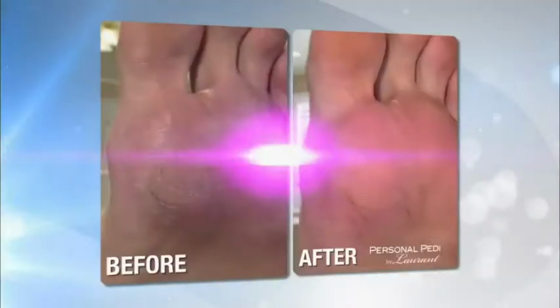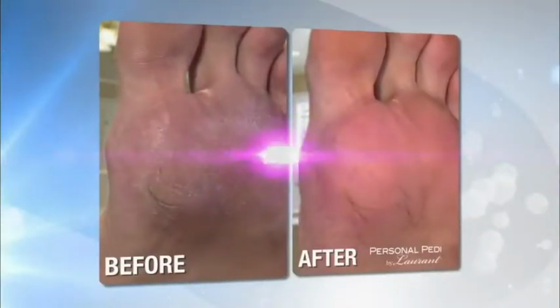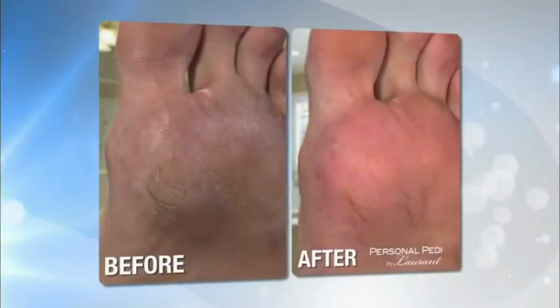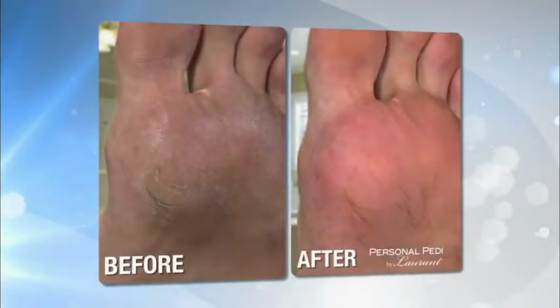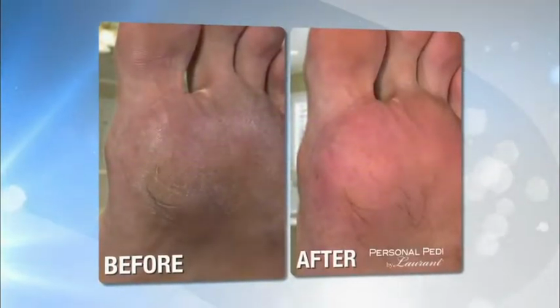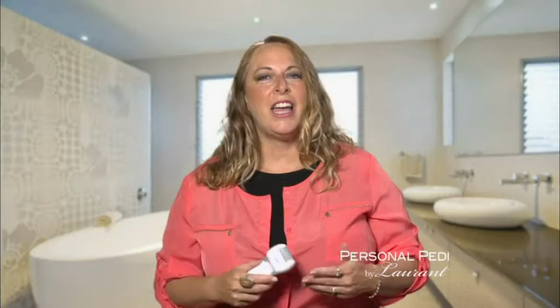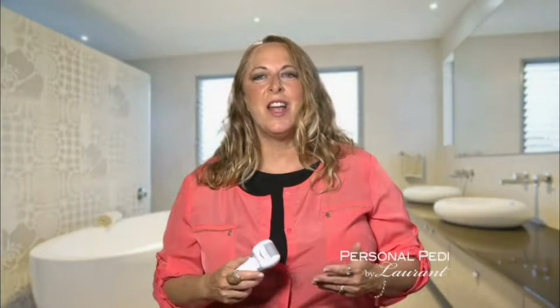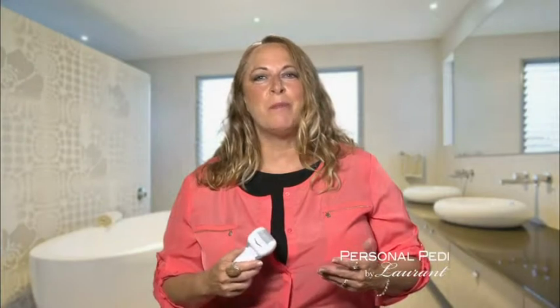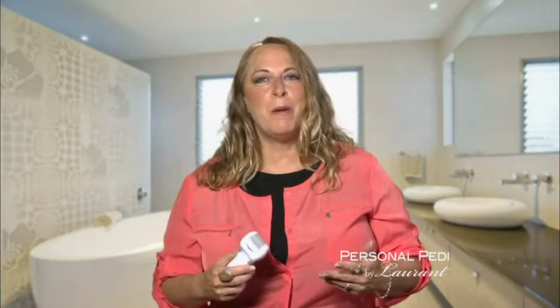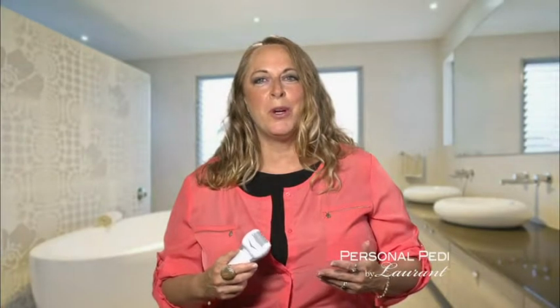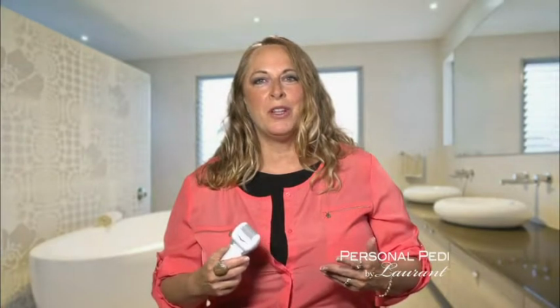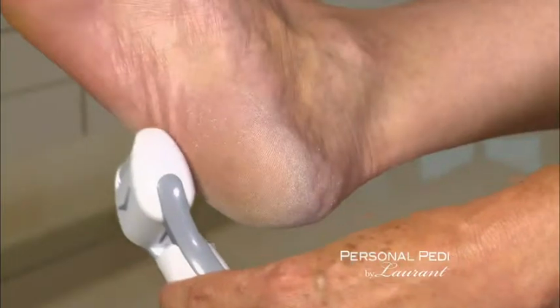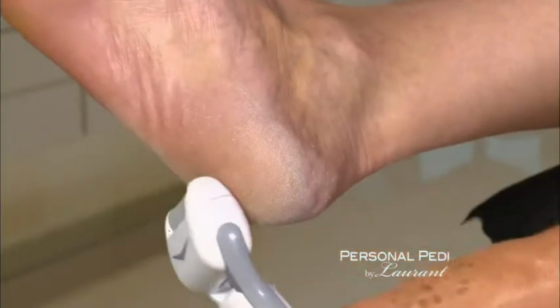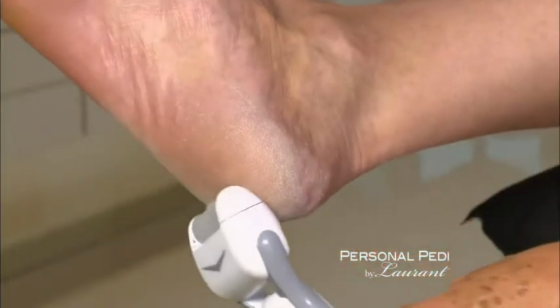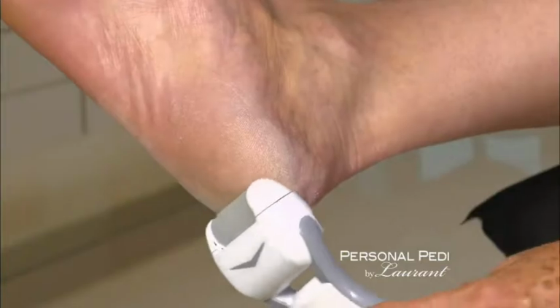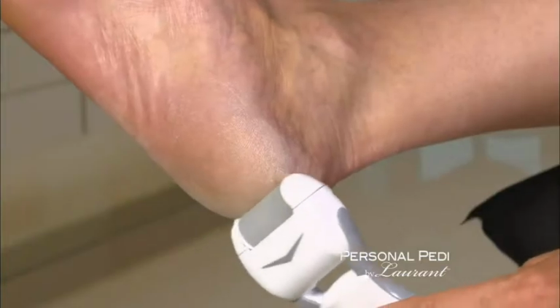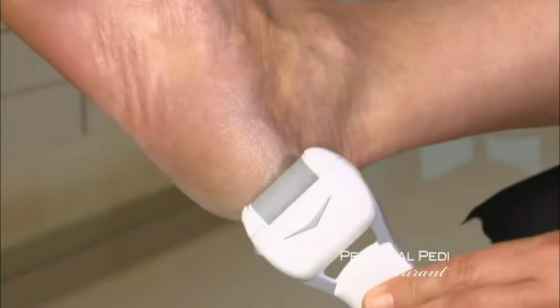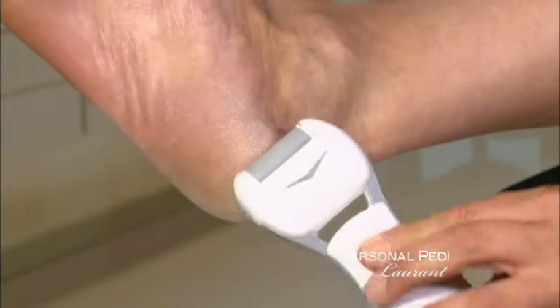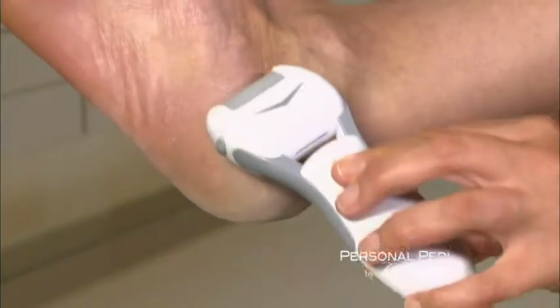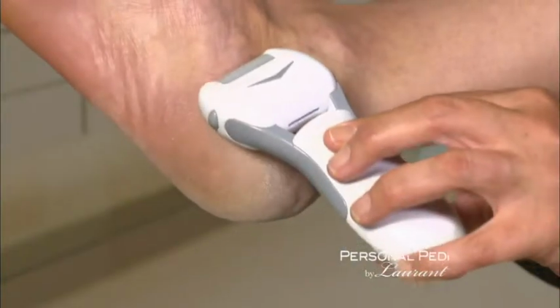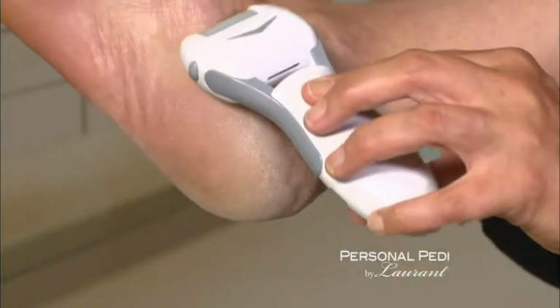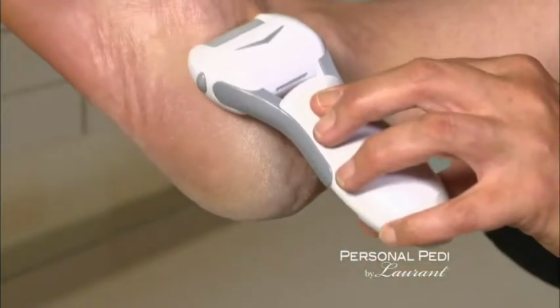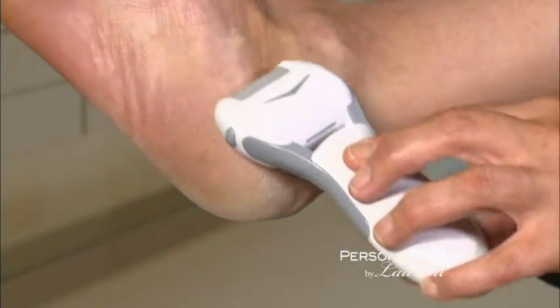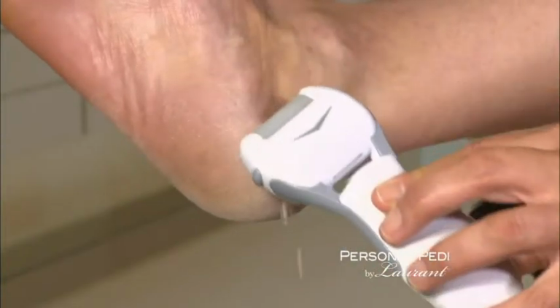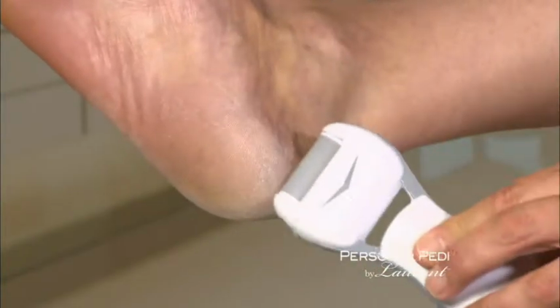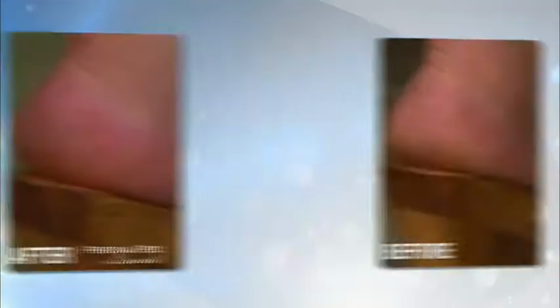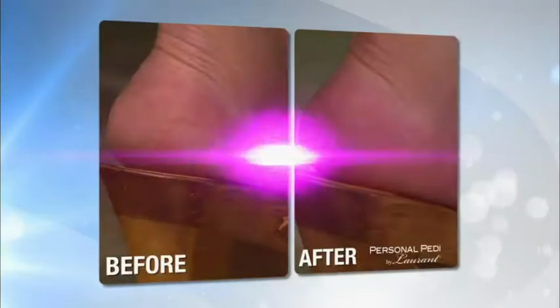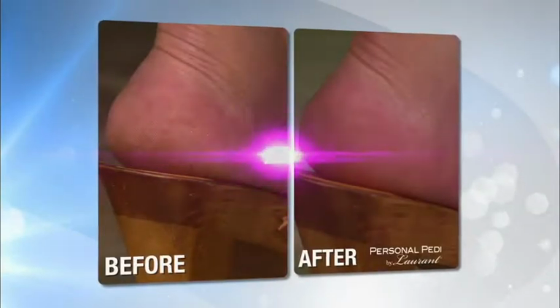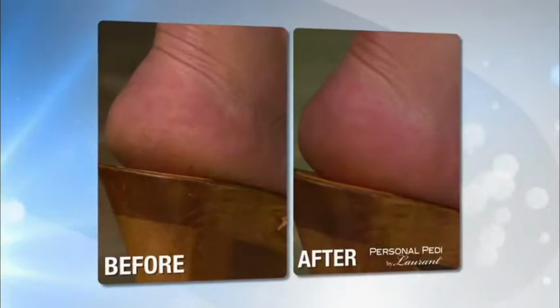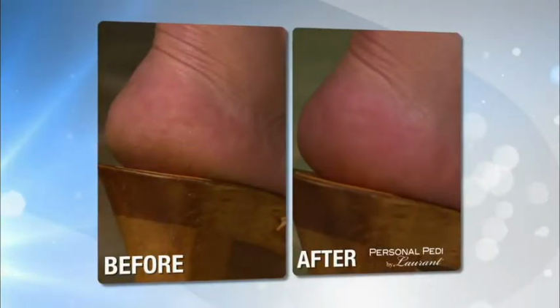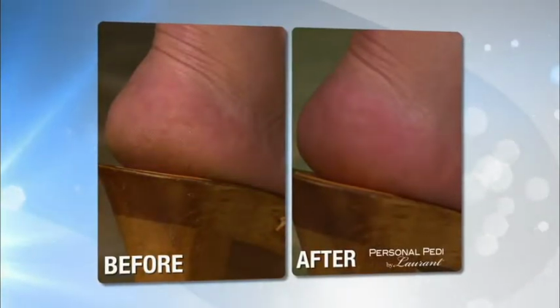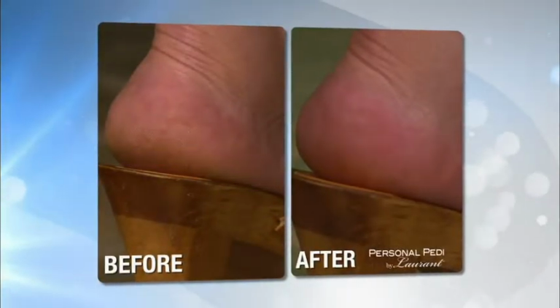Just look at the difference. I cannot remember the last time my heels were soft. Now, with my Personal Pedi, they look and feel amazing.